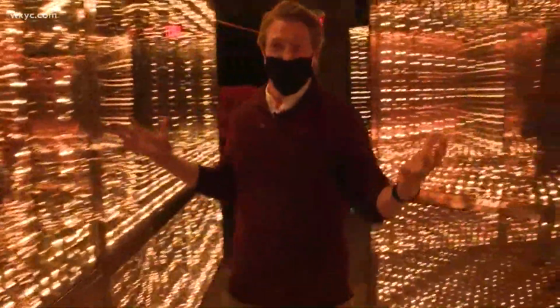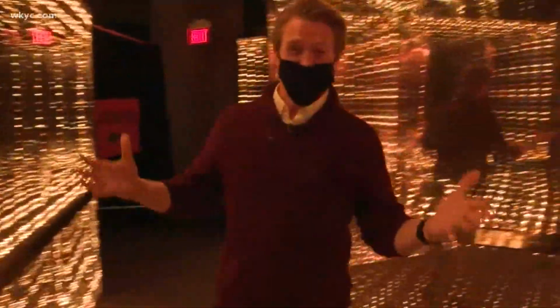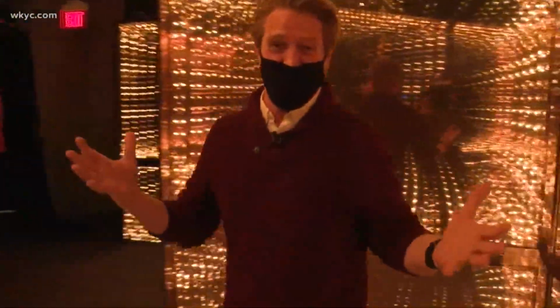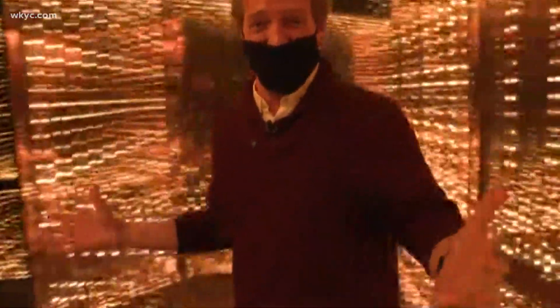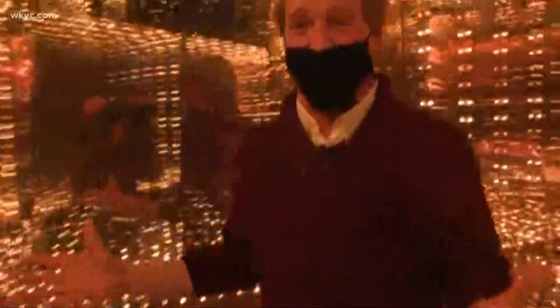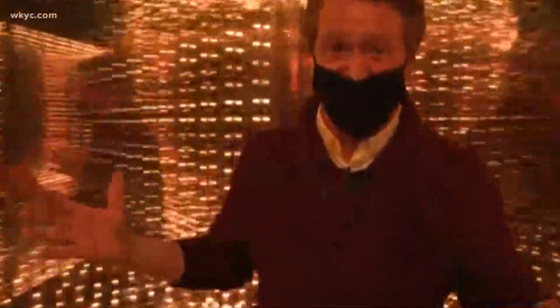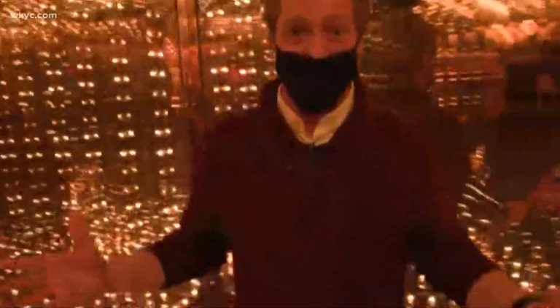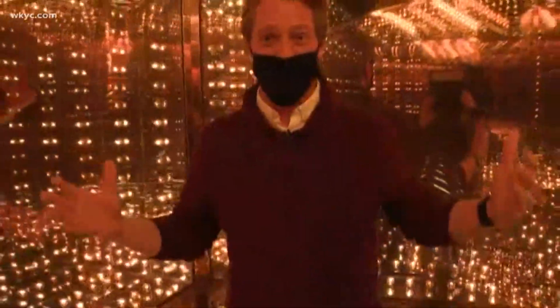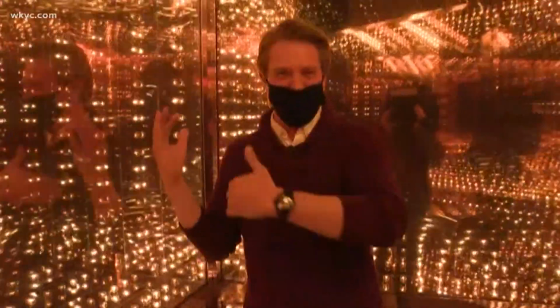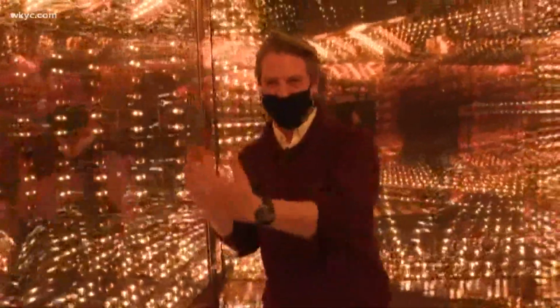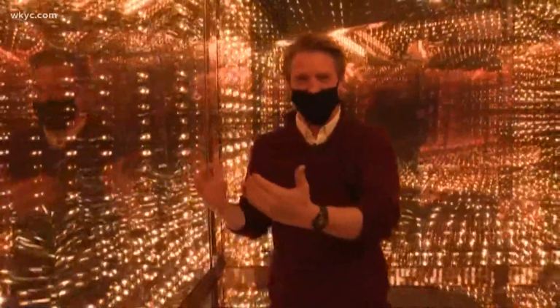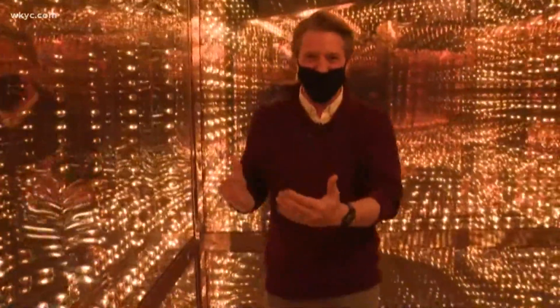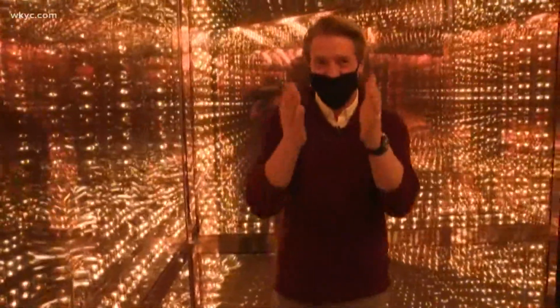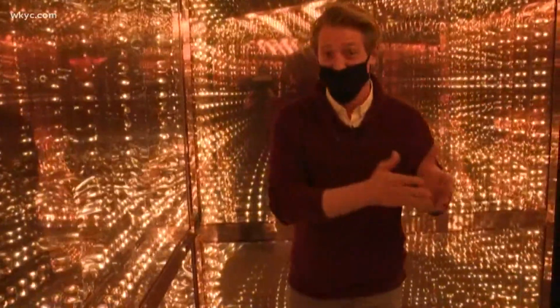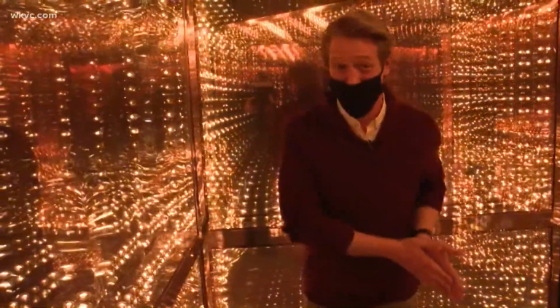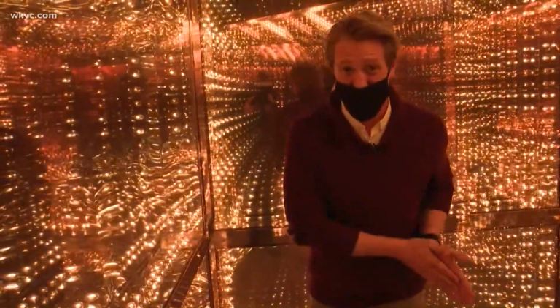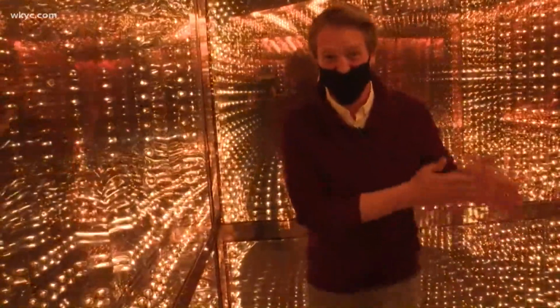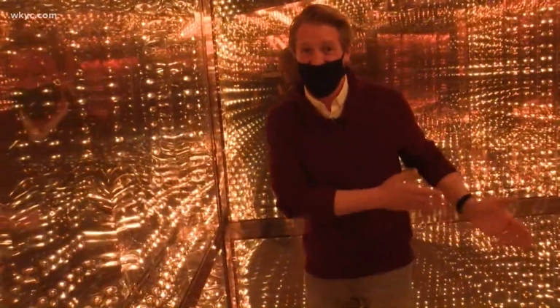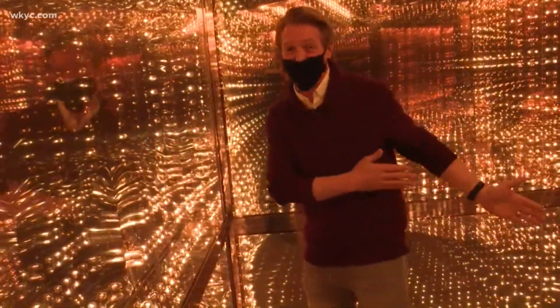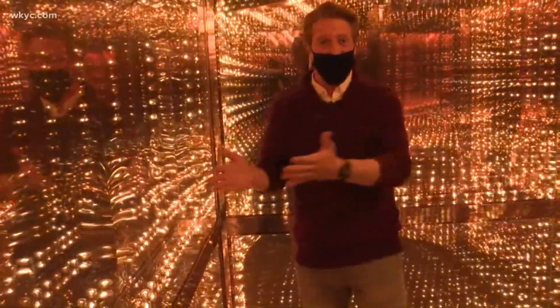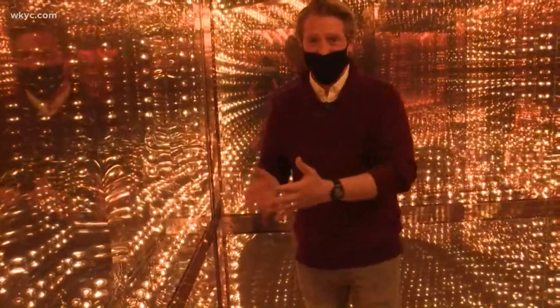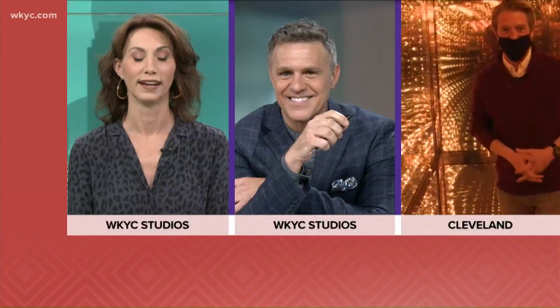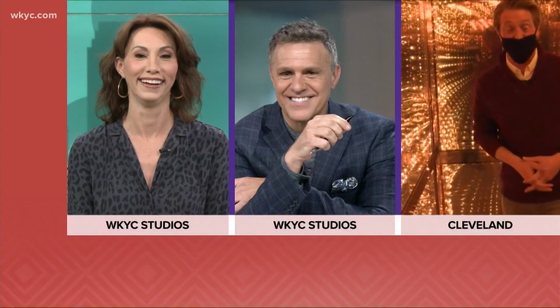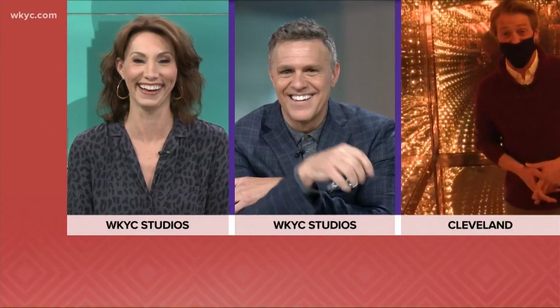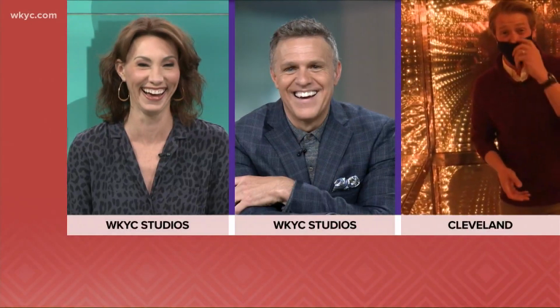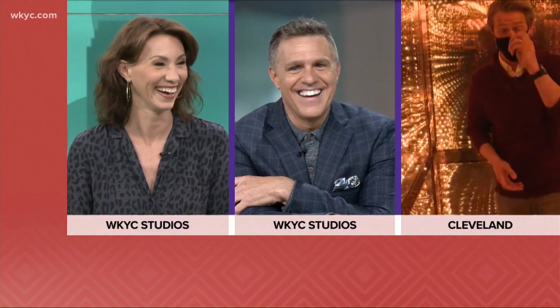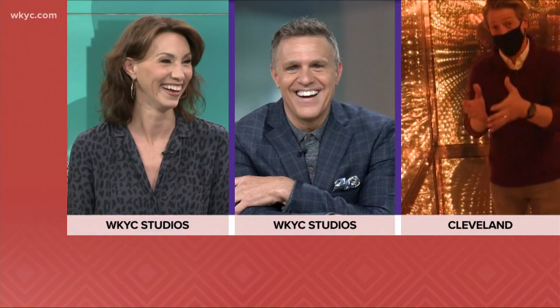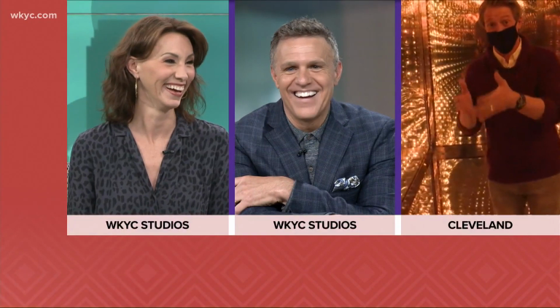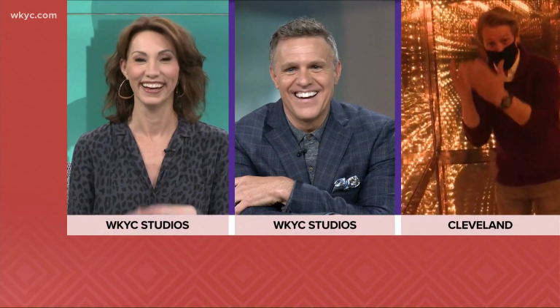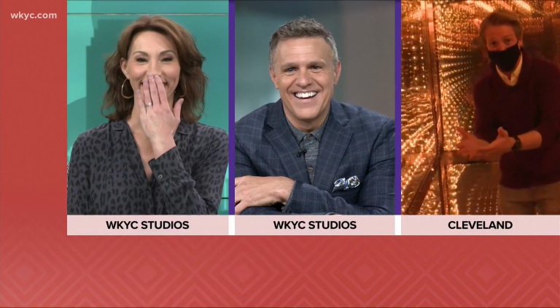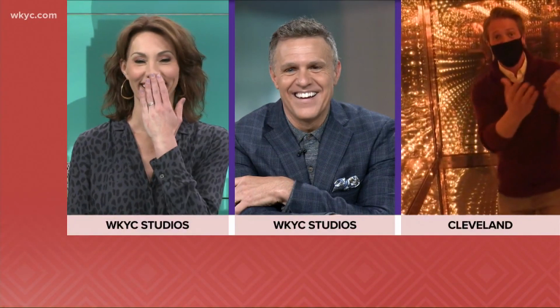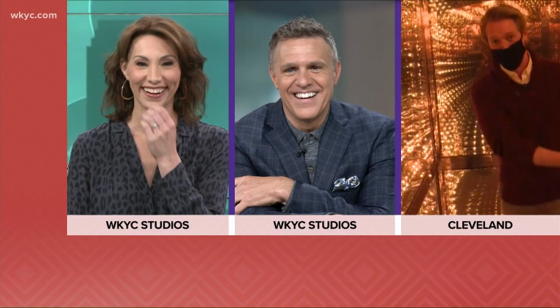It's the largest artifact in the entire exhibit right here, with the mirrors and all the lights. This opened today and goes all the way through September, really showcasing the perfect marriage of music and football.